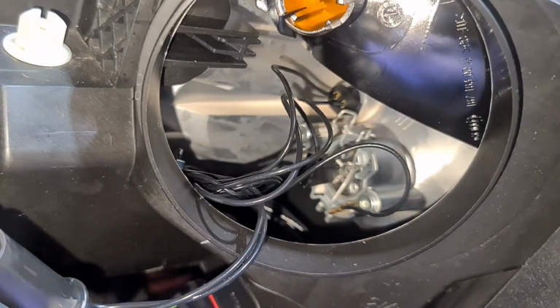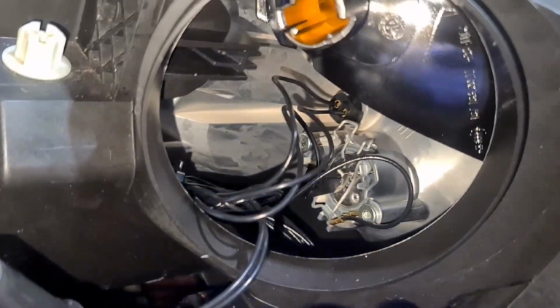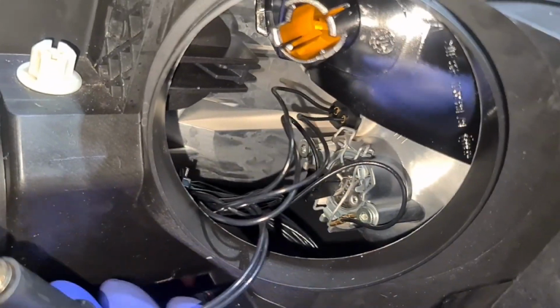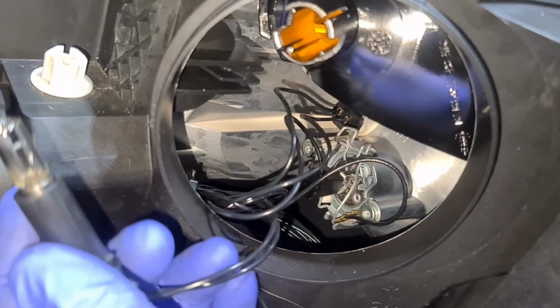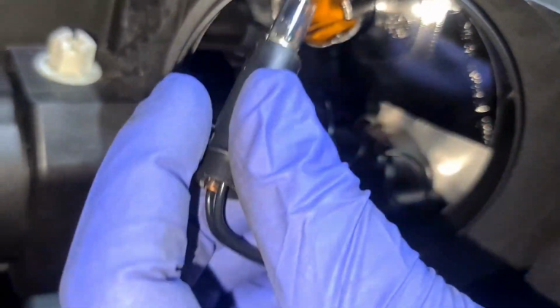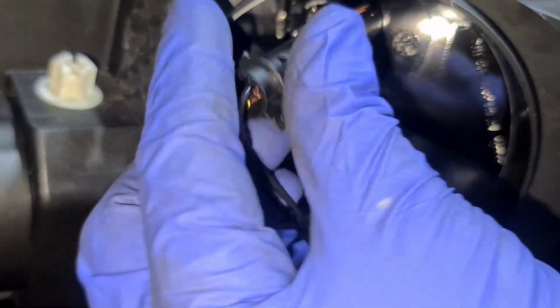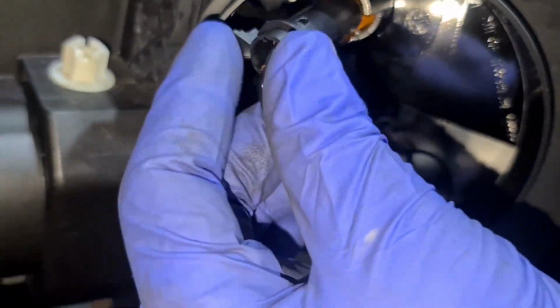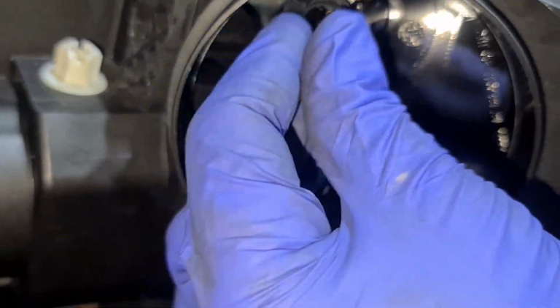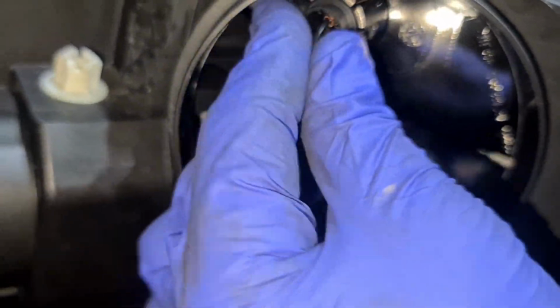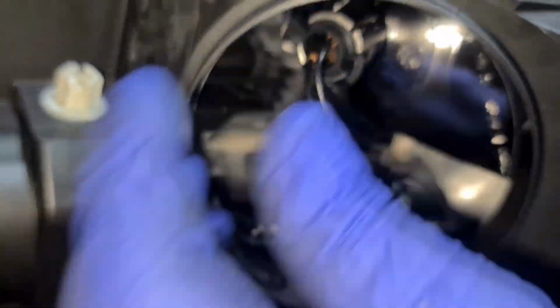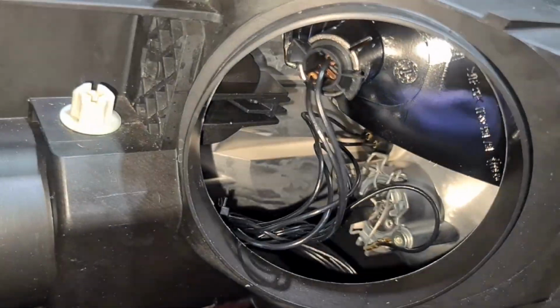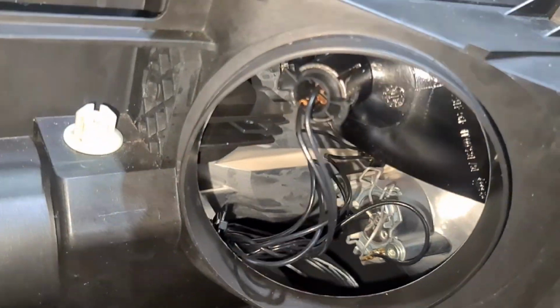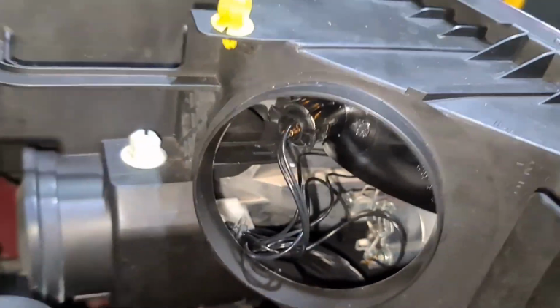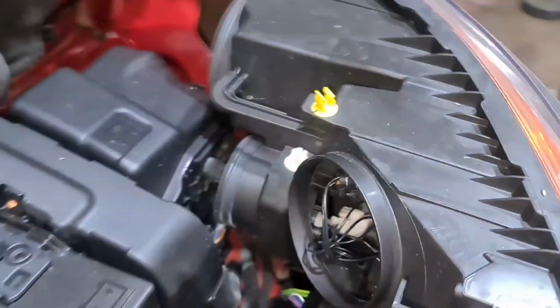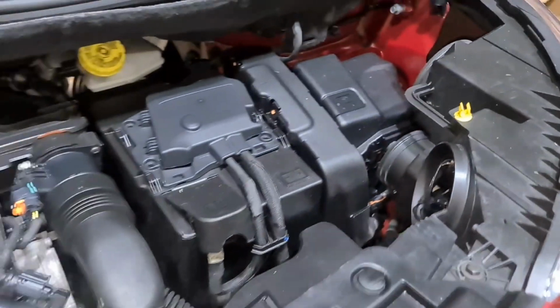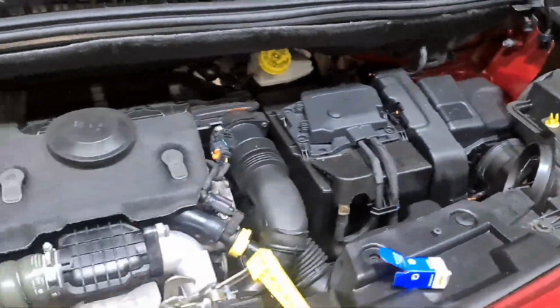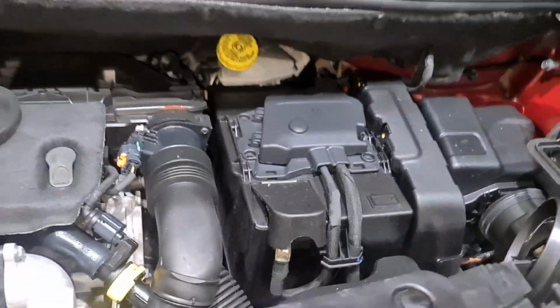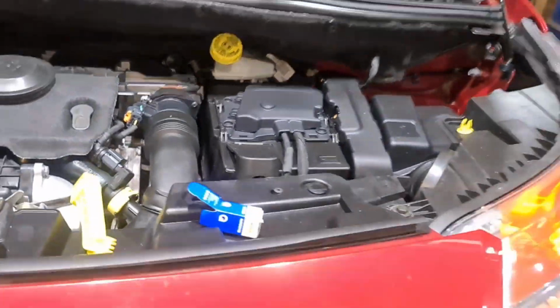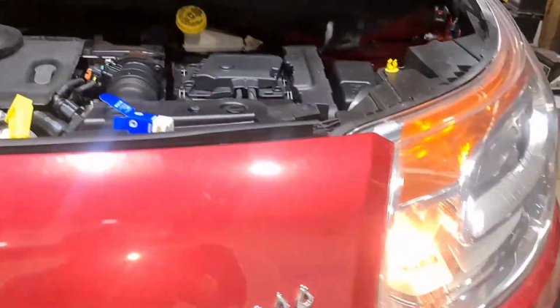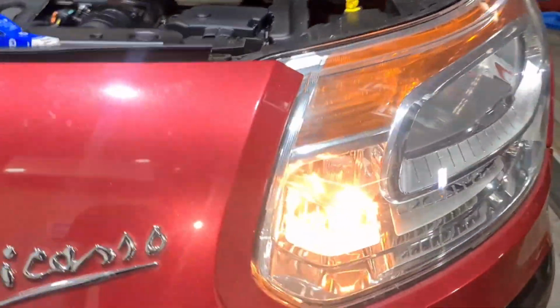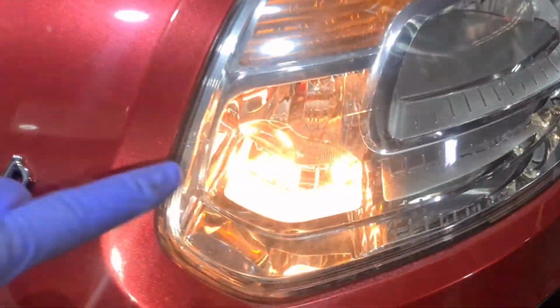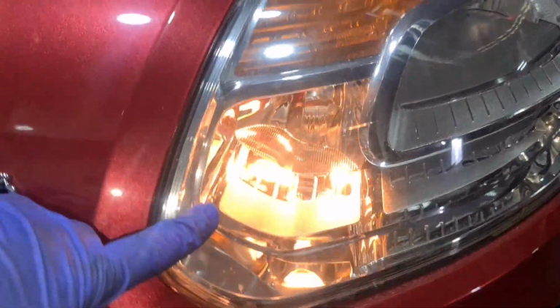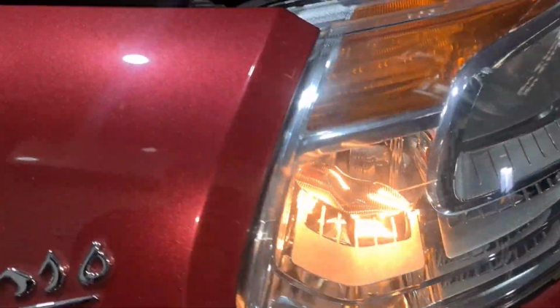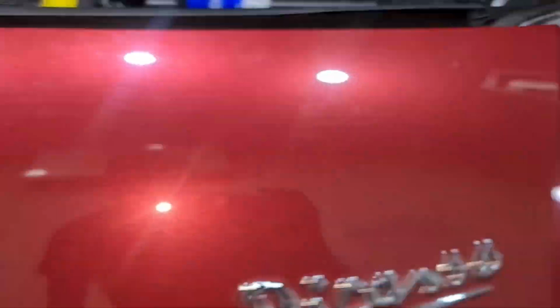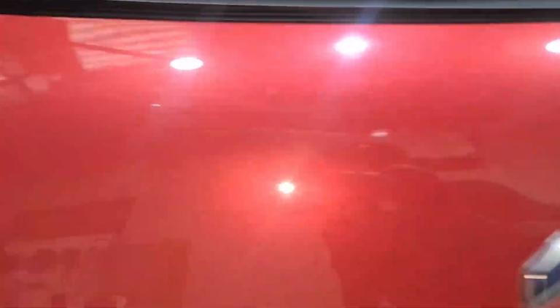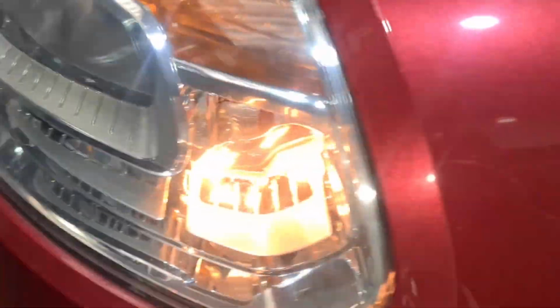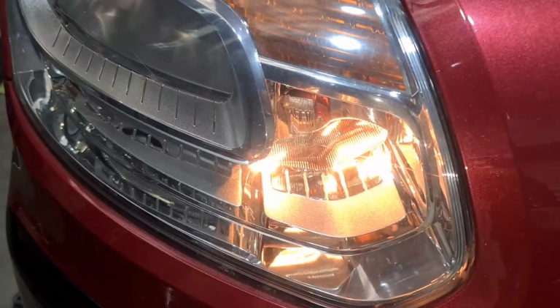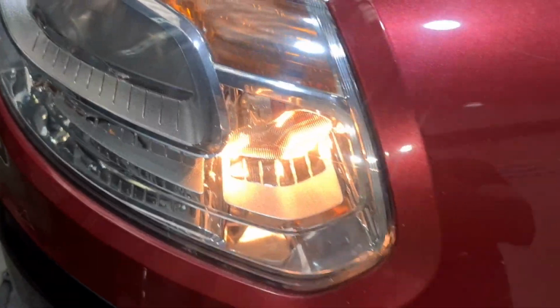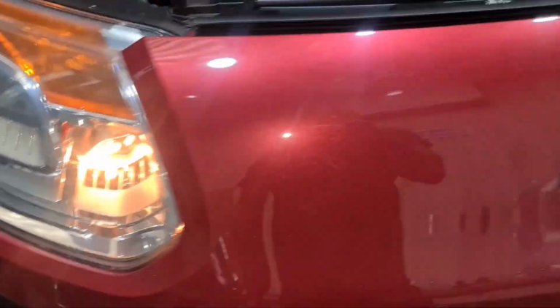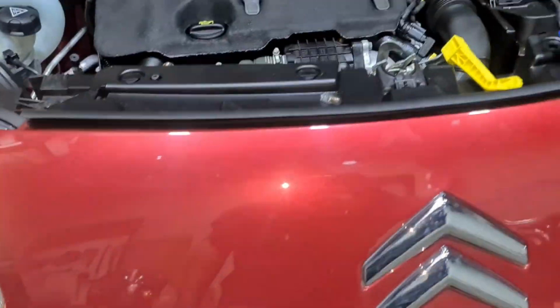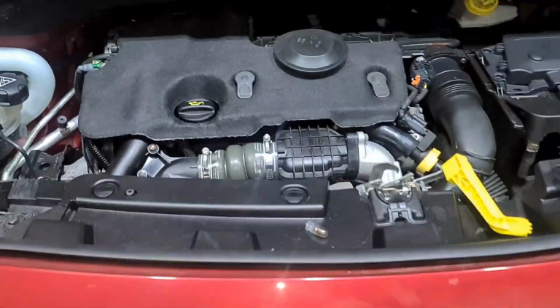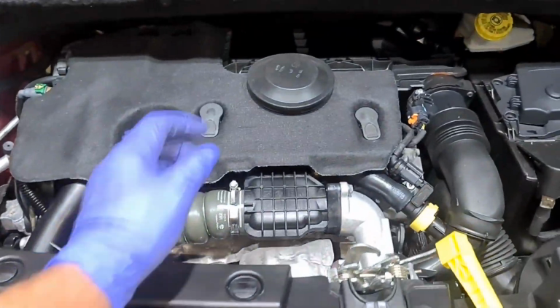That's it in. Now let's check the lights. You can see that one there is working as well as this one — and that's all it is on this particular model.